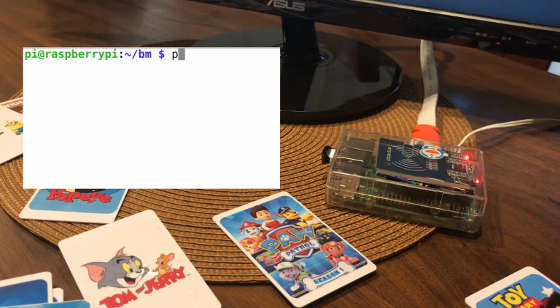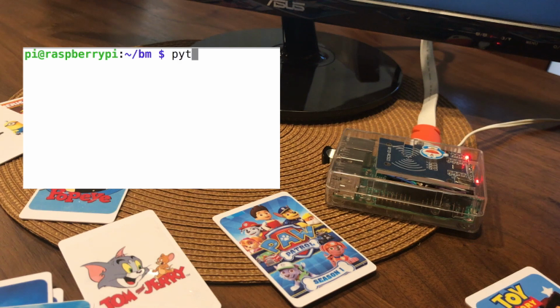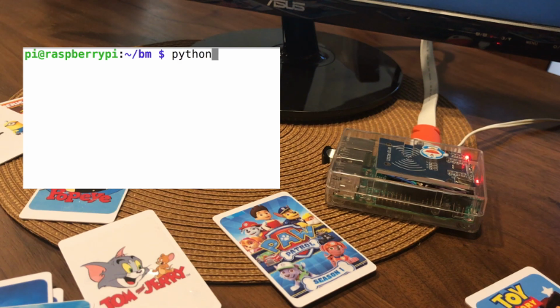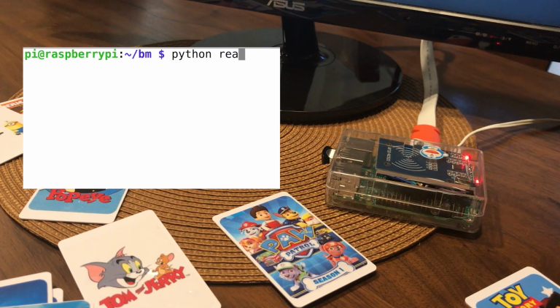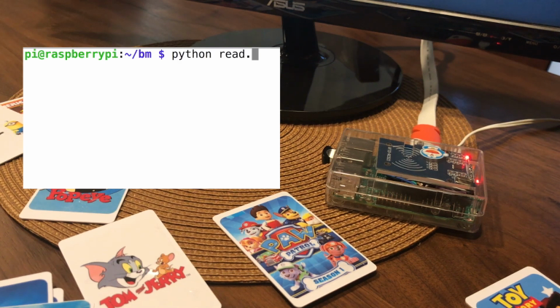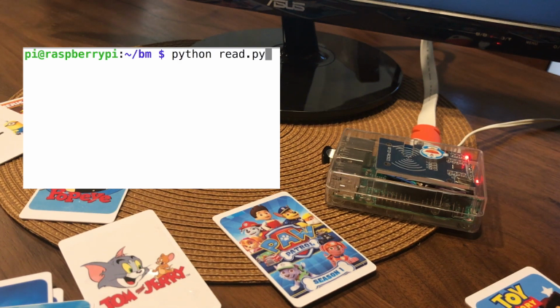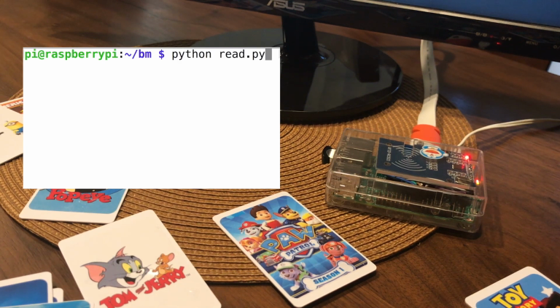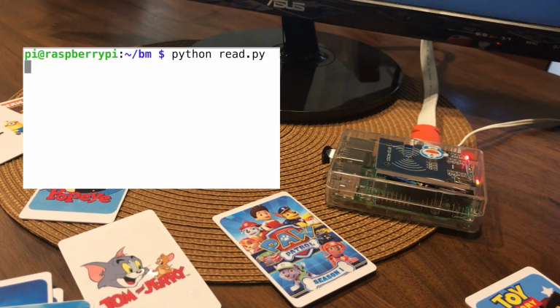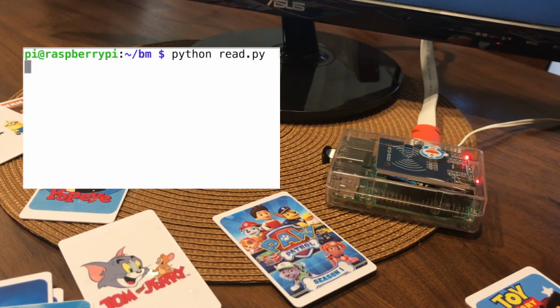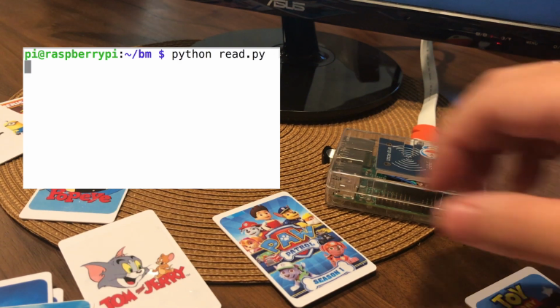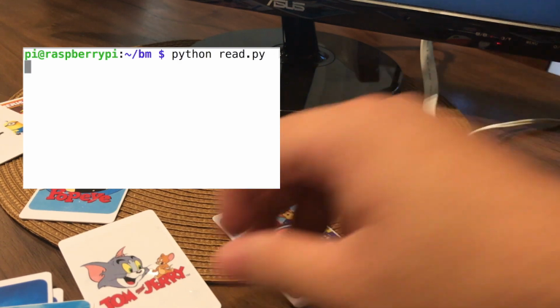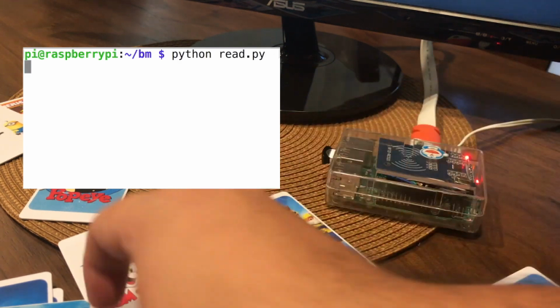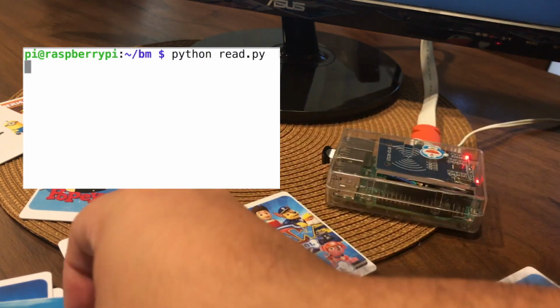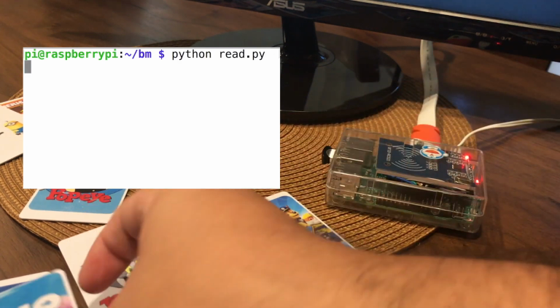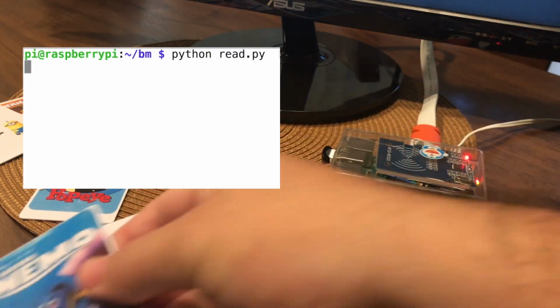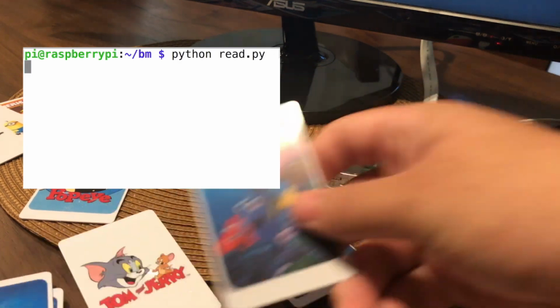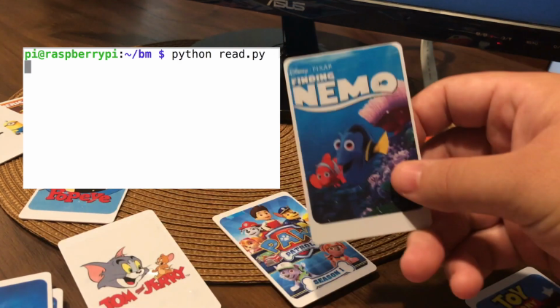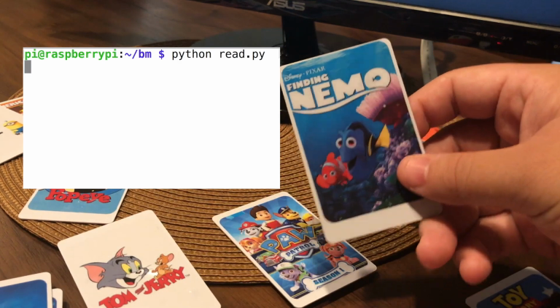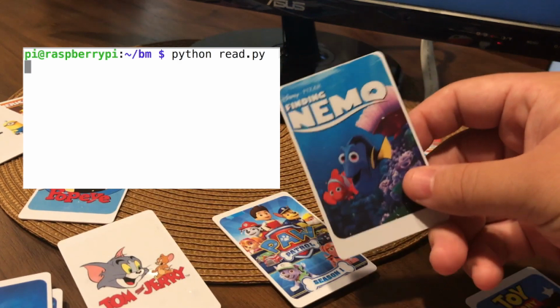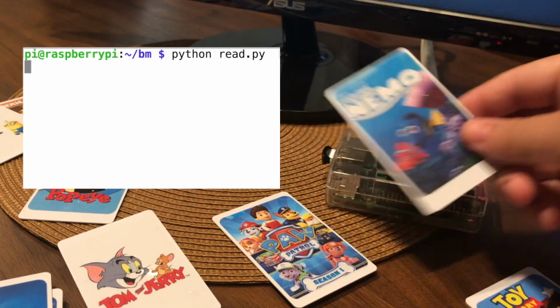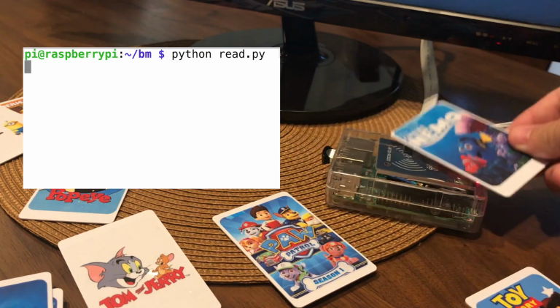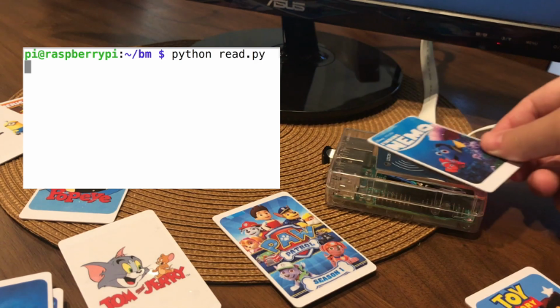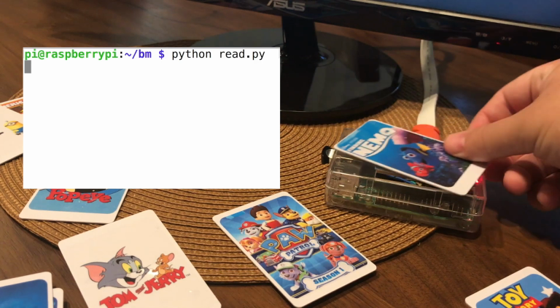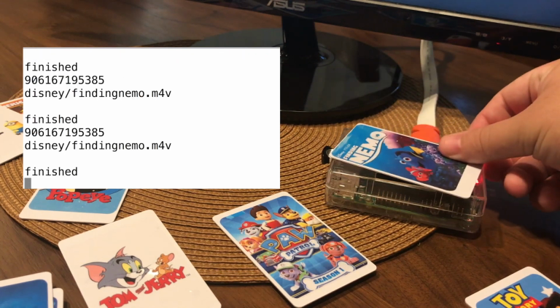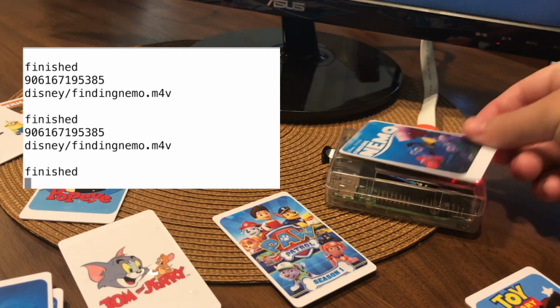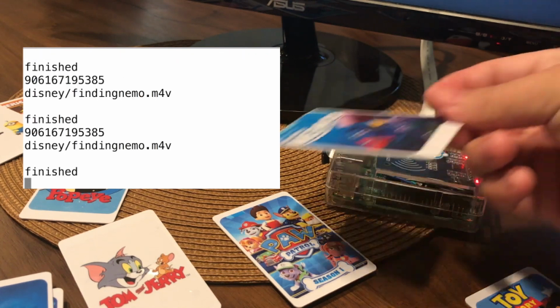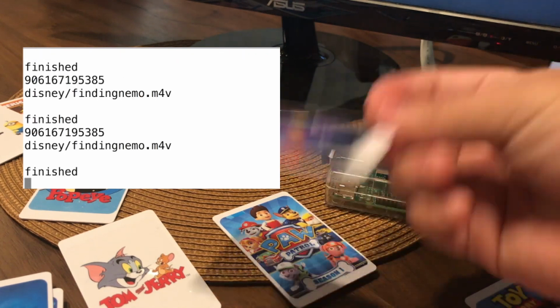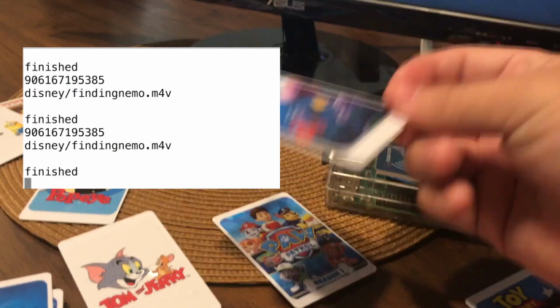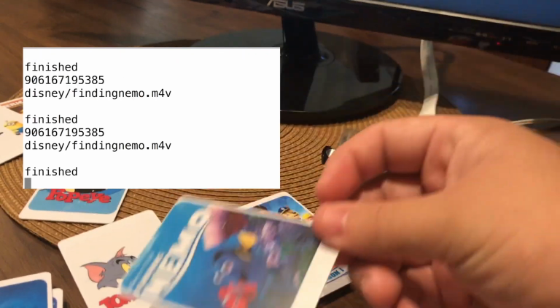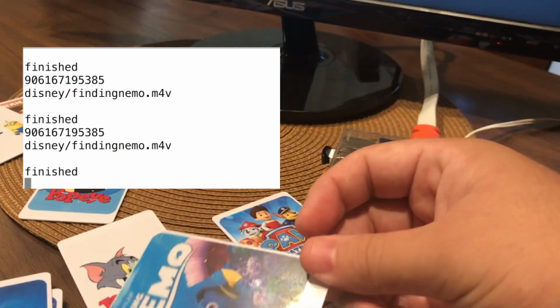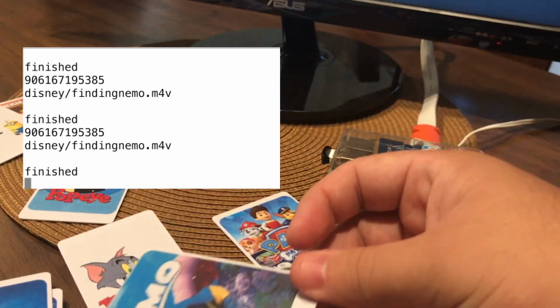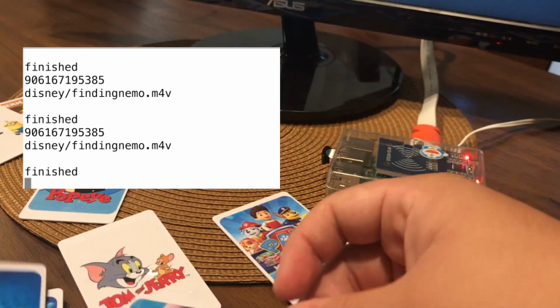Python read.py. Here's my Finding Nemo card, and as you can see, it found Finding Nemo.